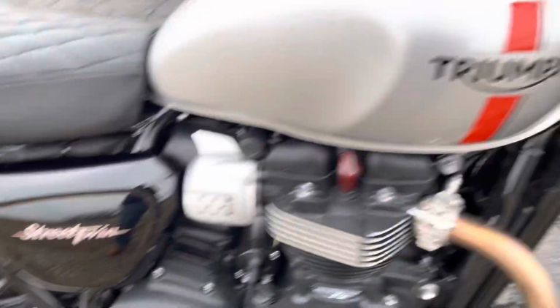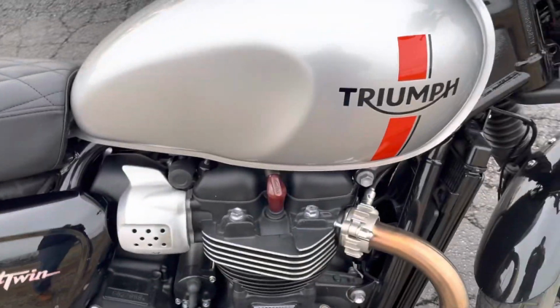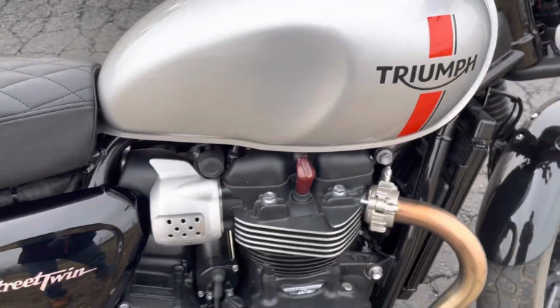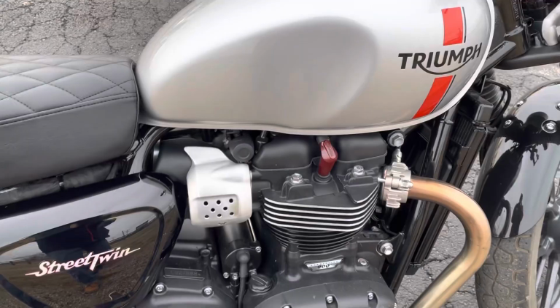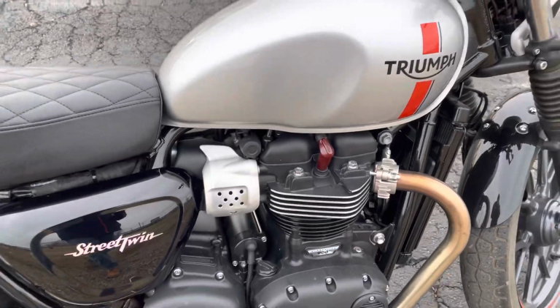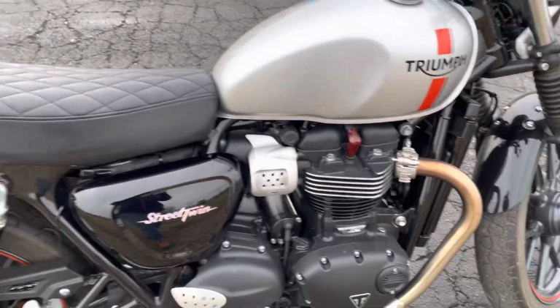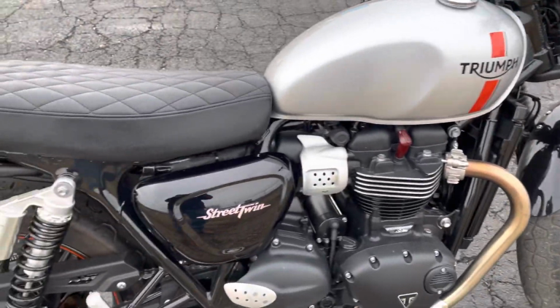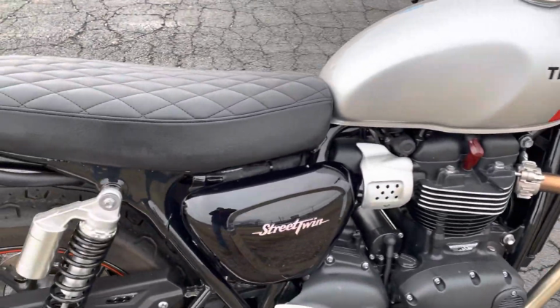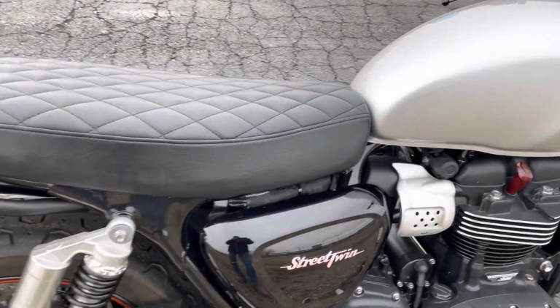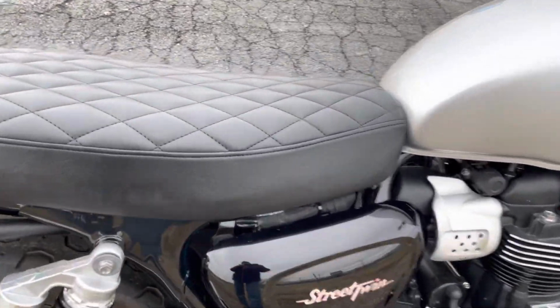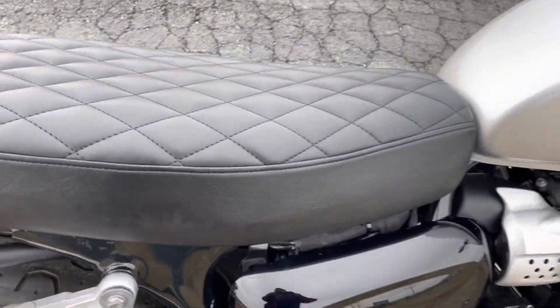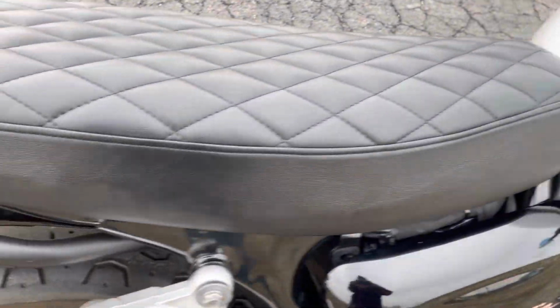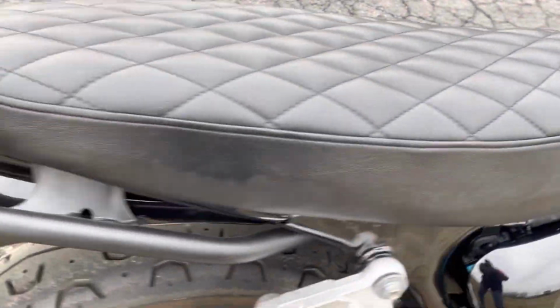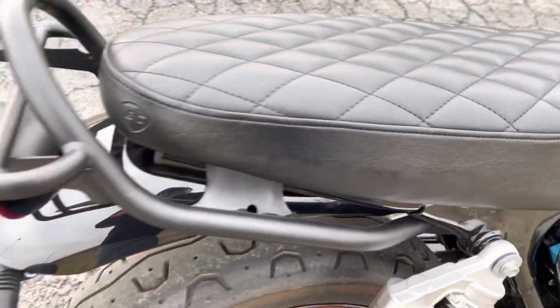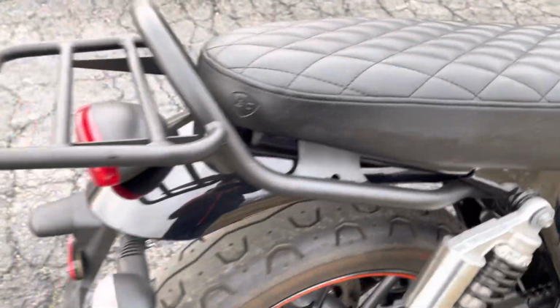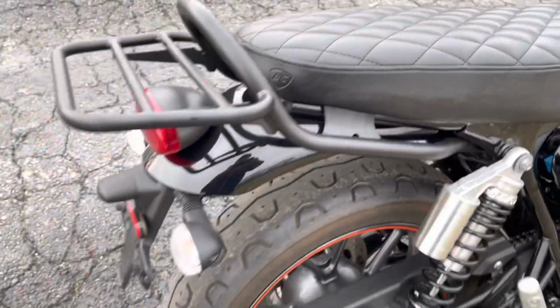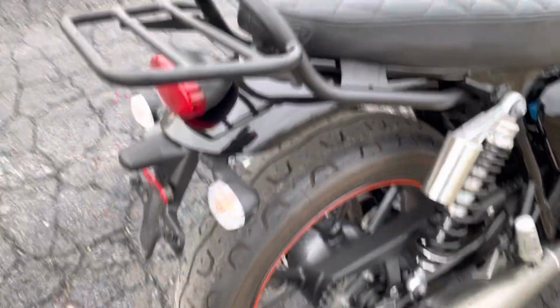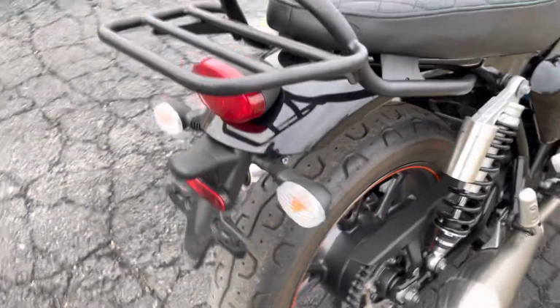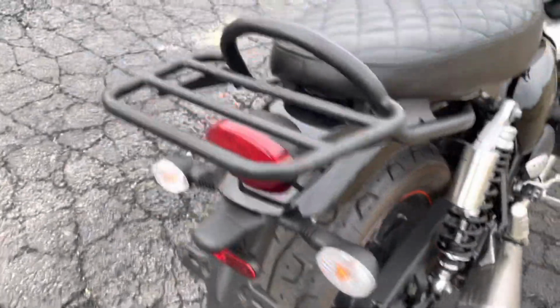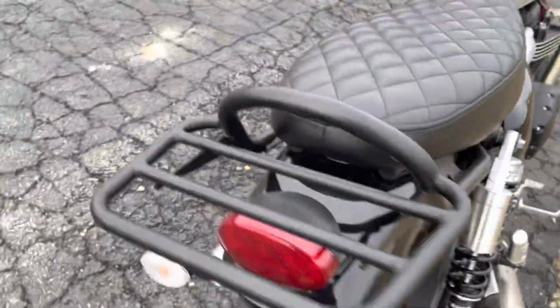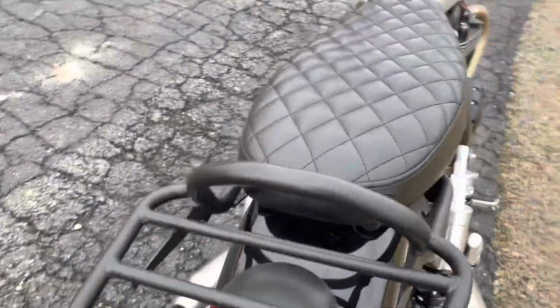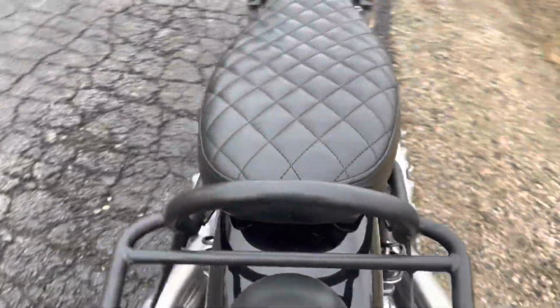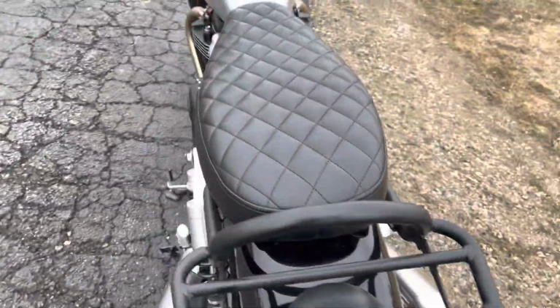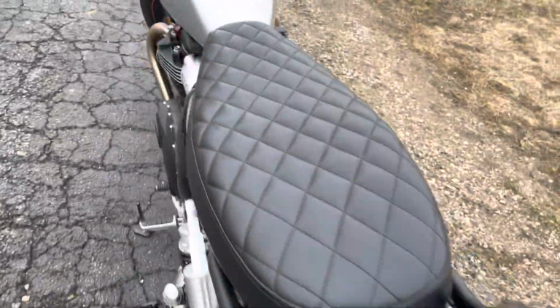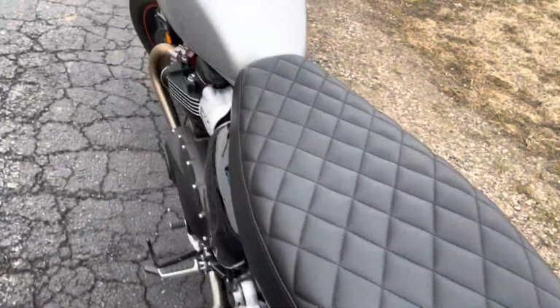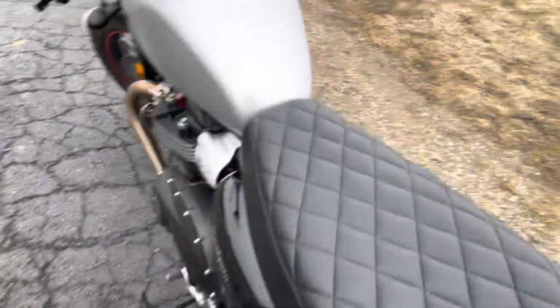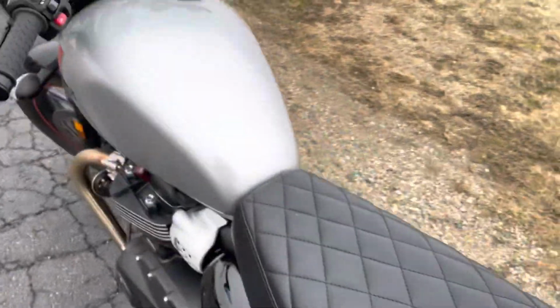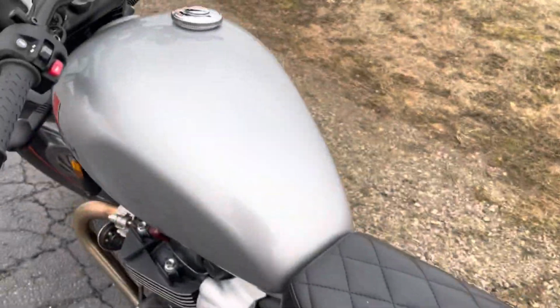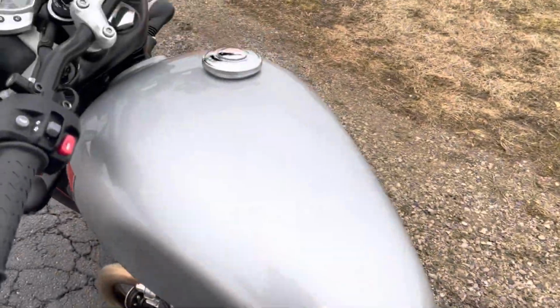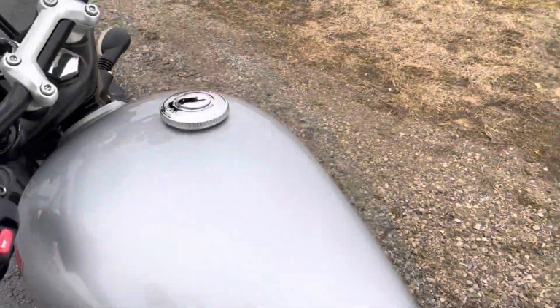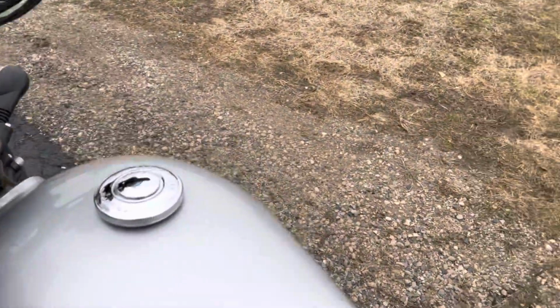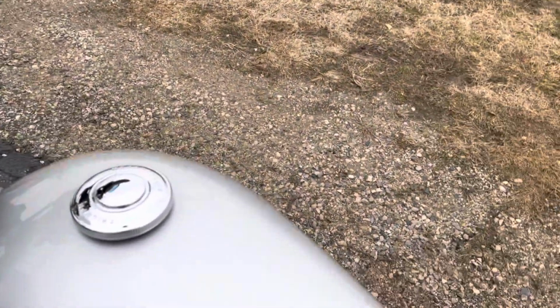Alright, we're gonna turn around in a sec. Taking a look at that seat. You'll hear it — it's got a real throaty rumble. I like it; it's not terribly loud, but it's a motorcycle.